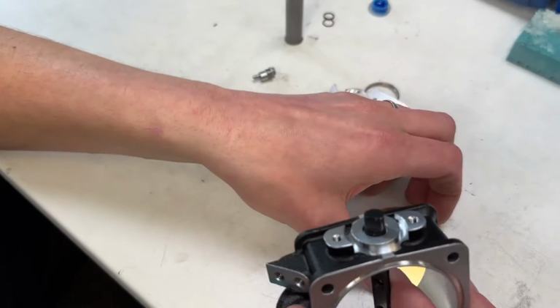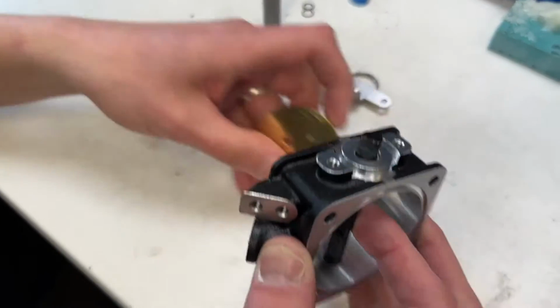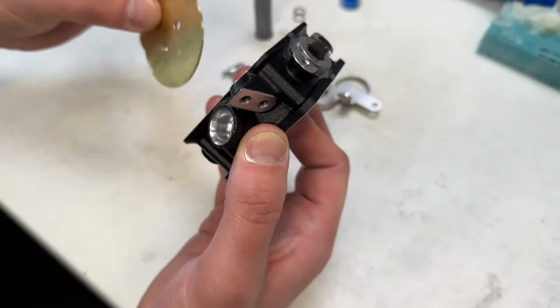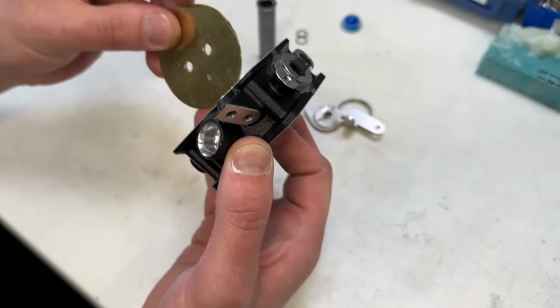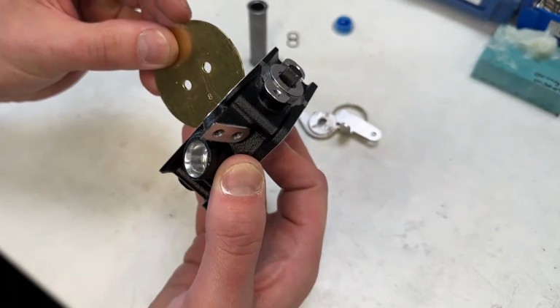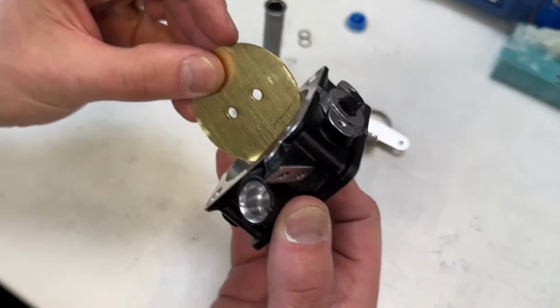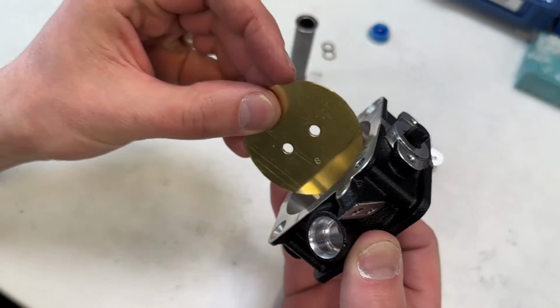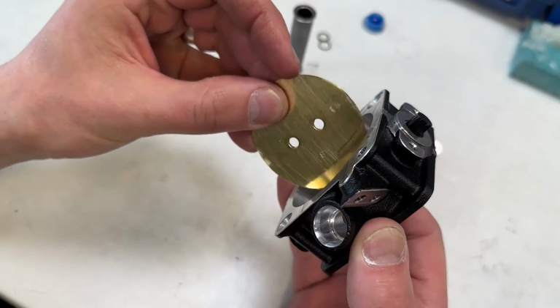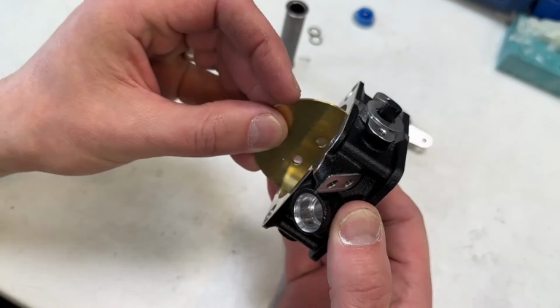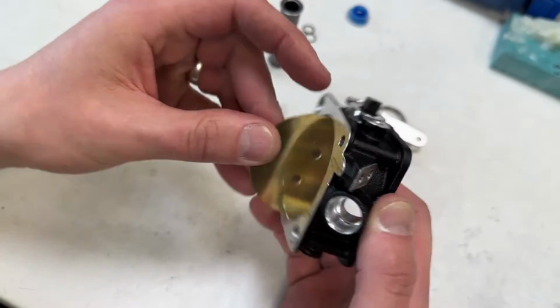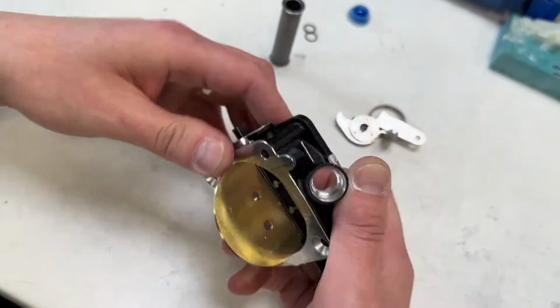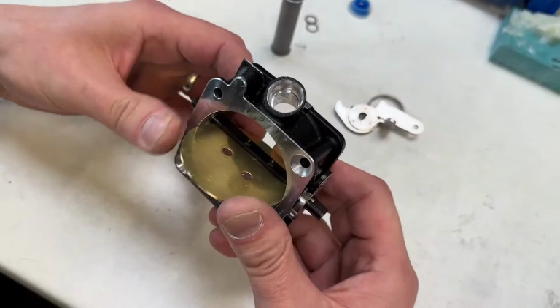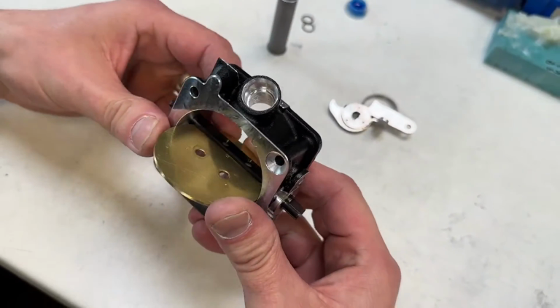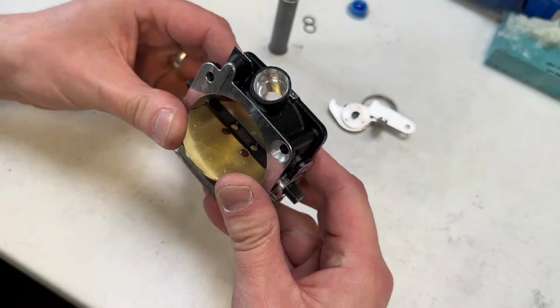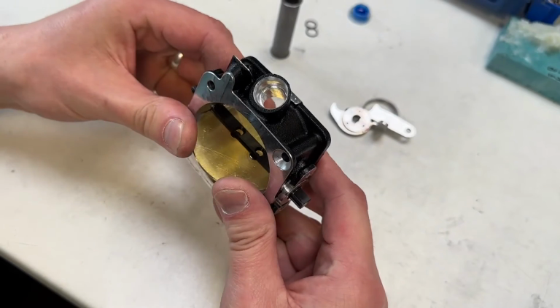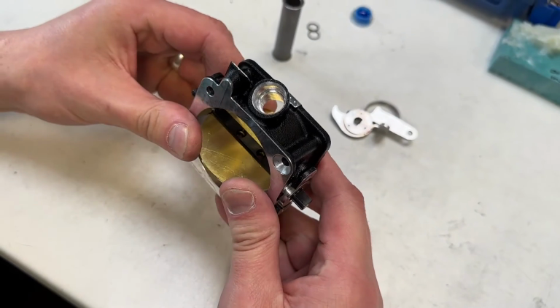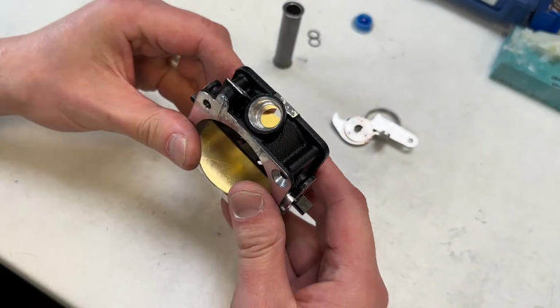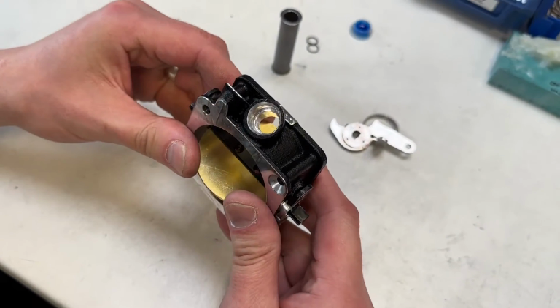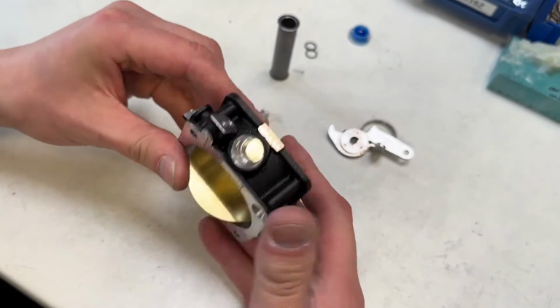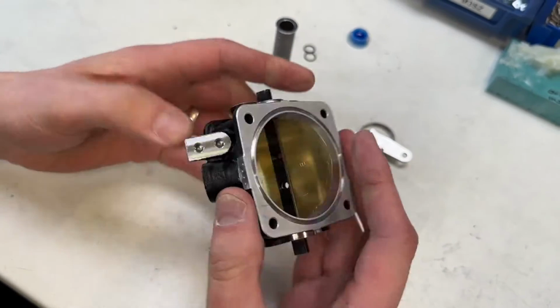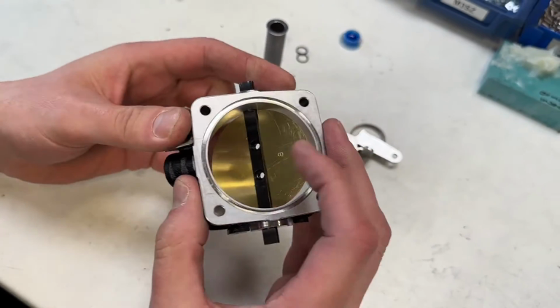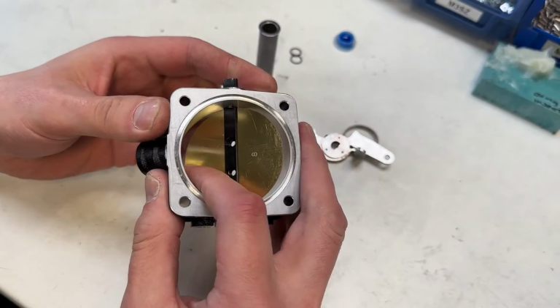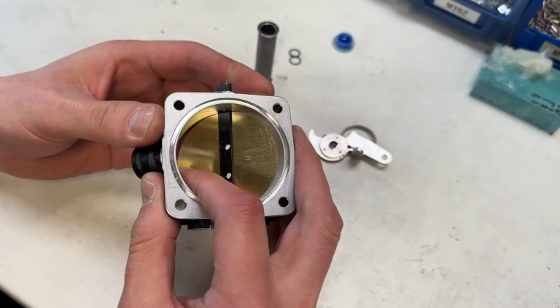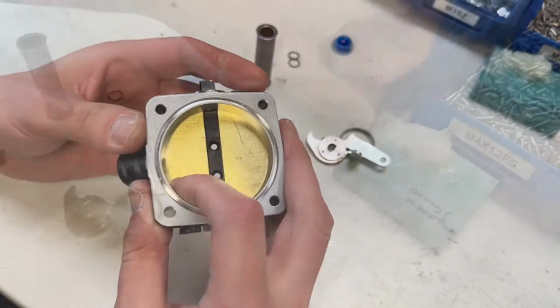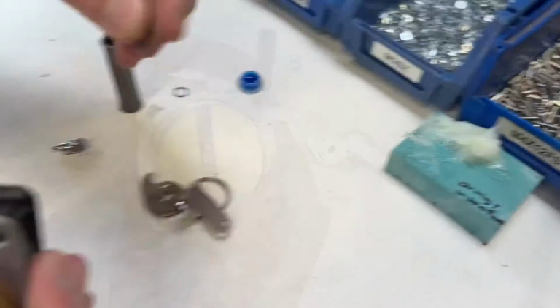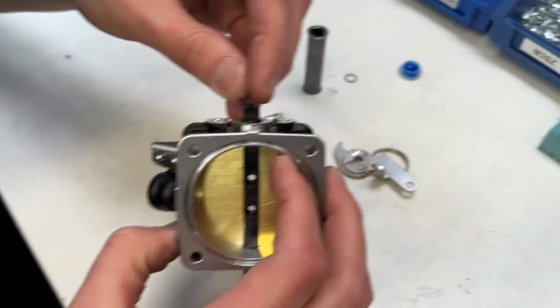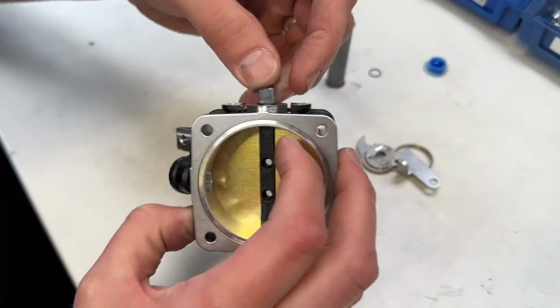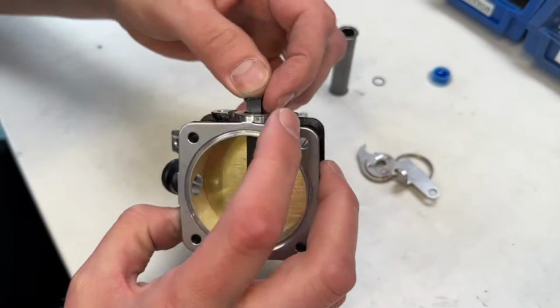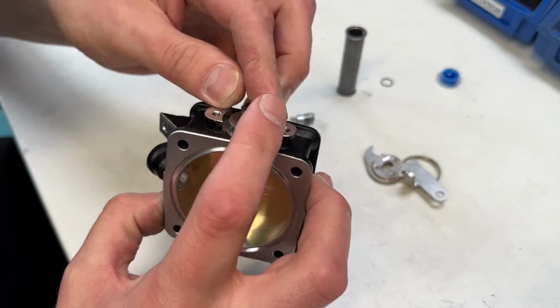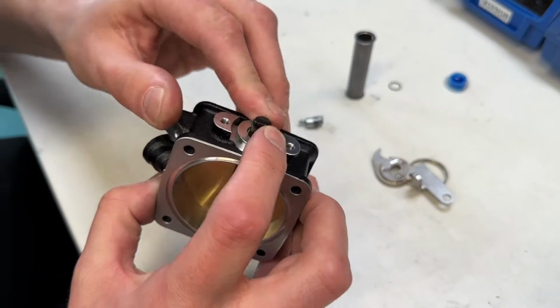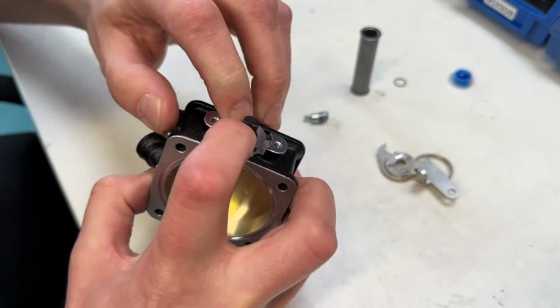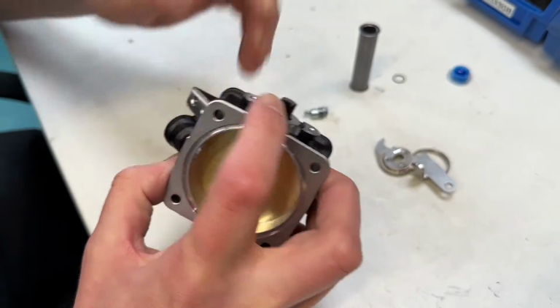Once machined, the body can be built. Here's our assembly operative. He's fitting the butterfly first and the spindle, checking it all lines up. Spindle seals go in.